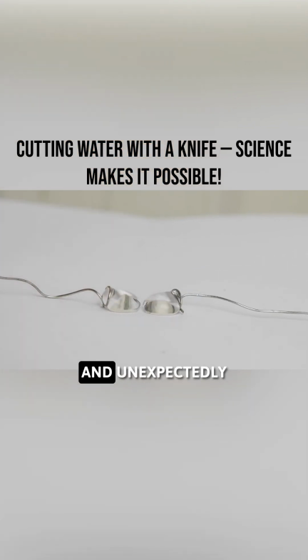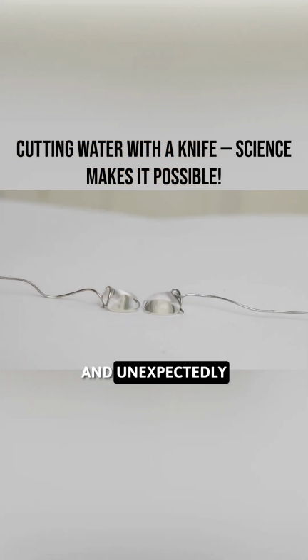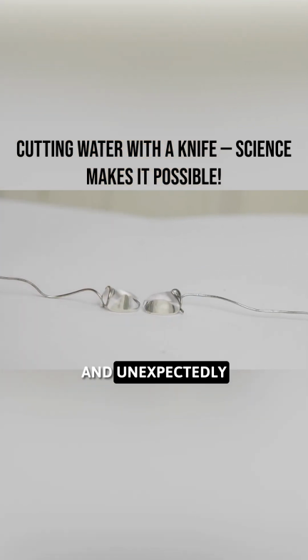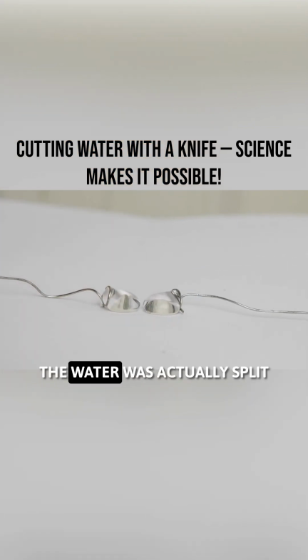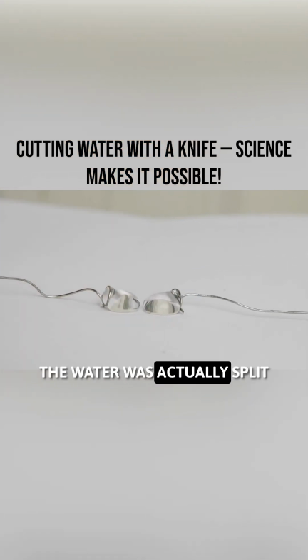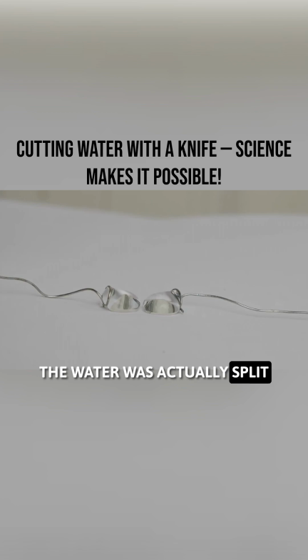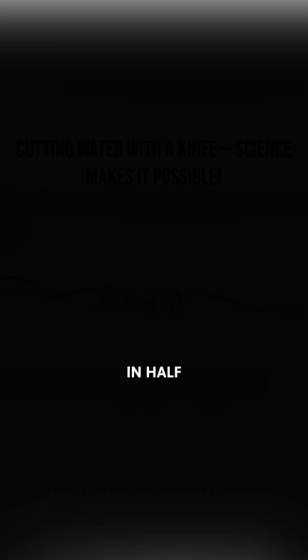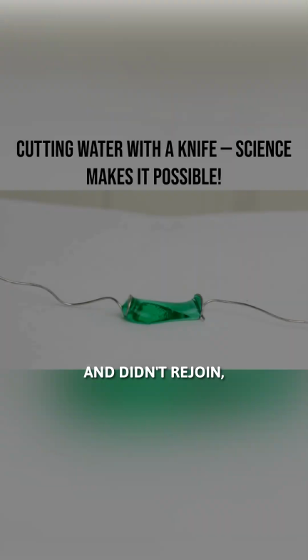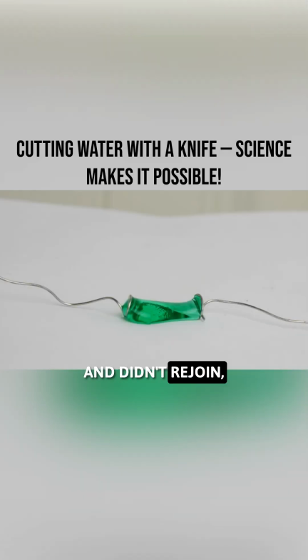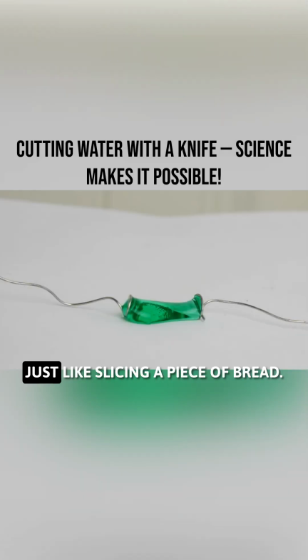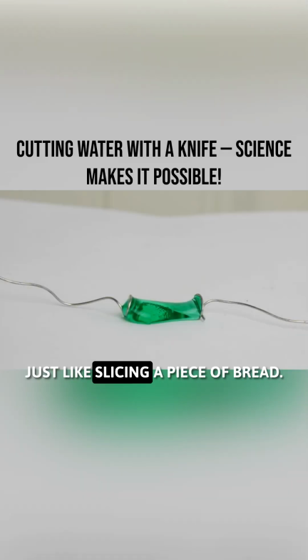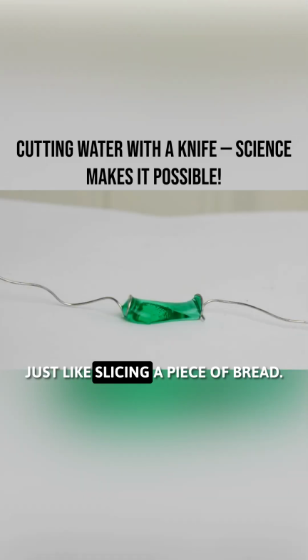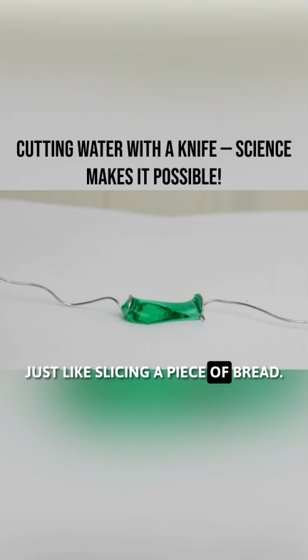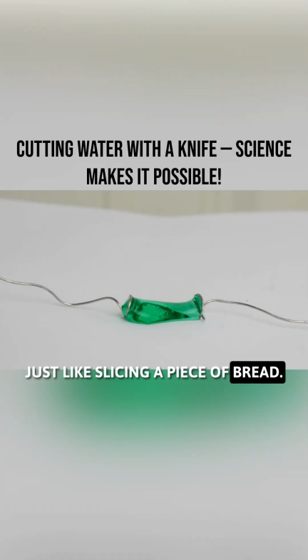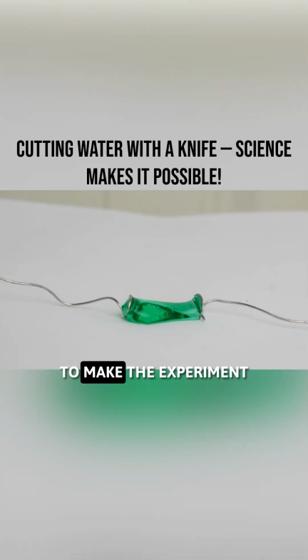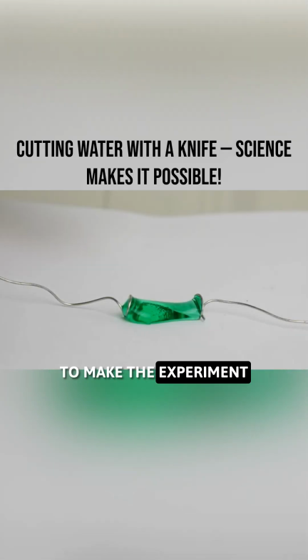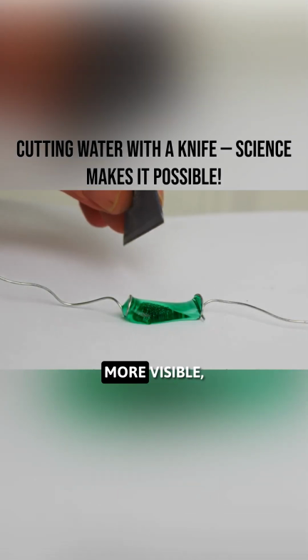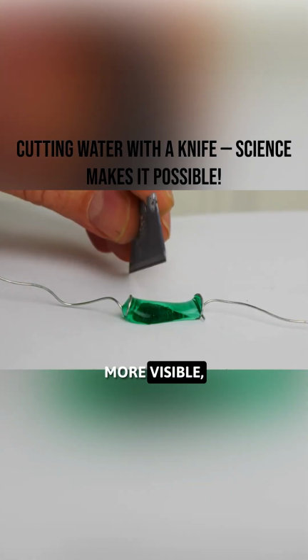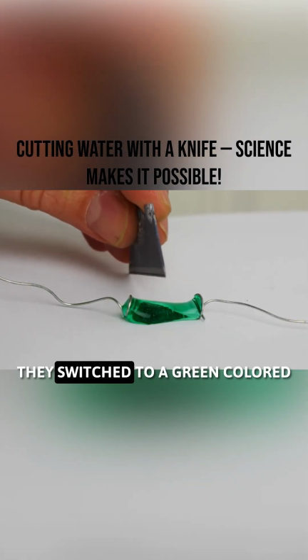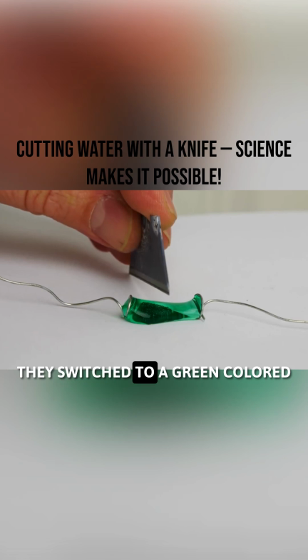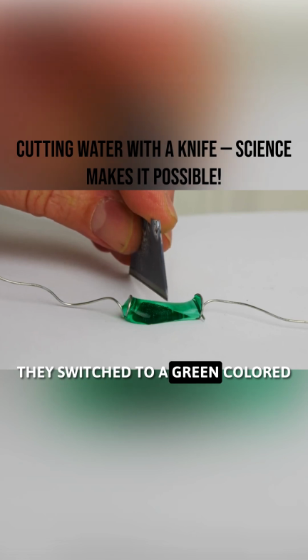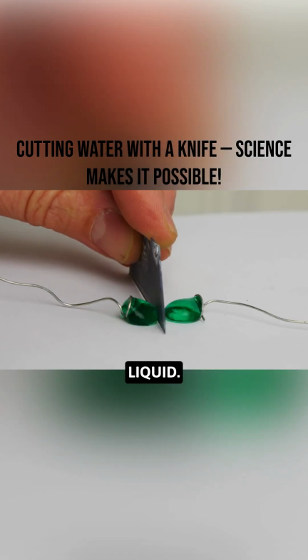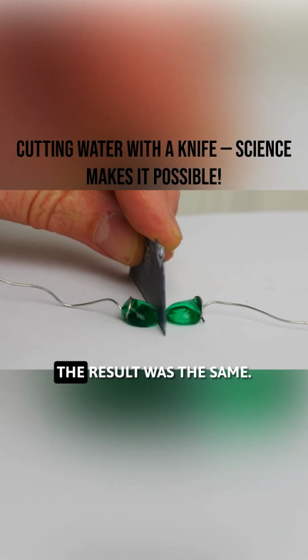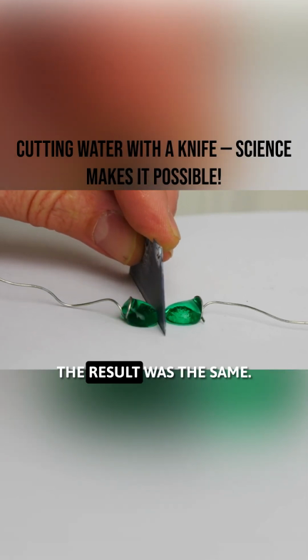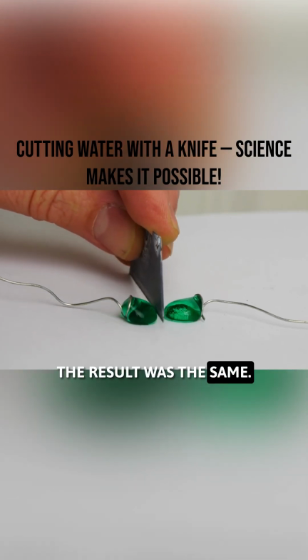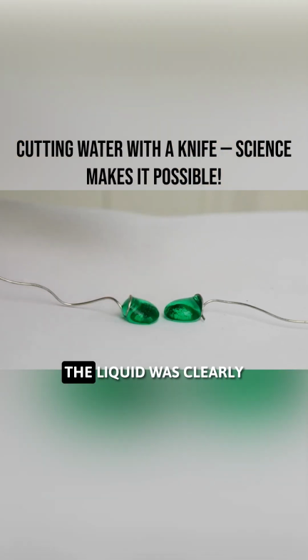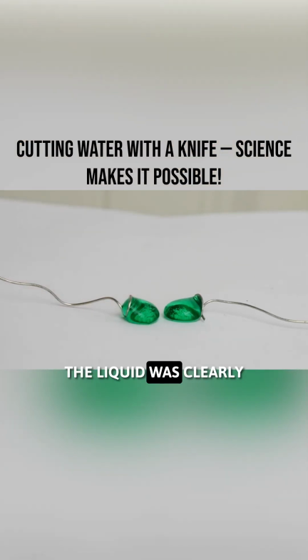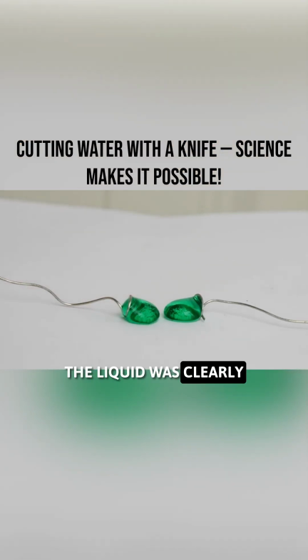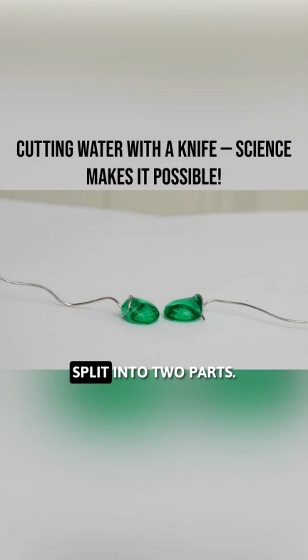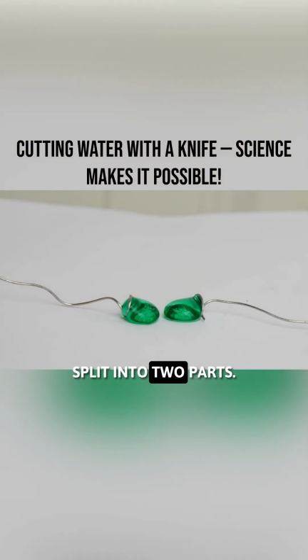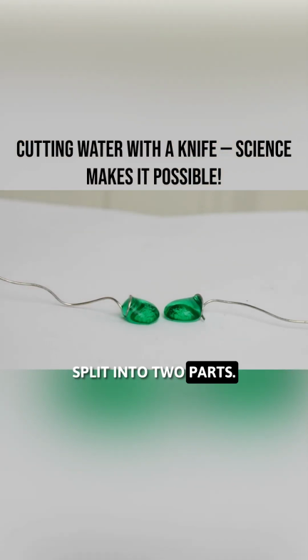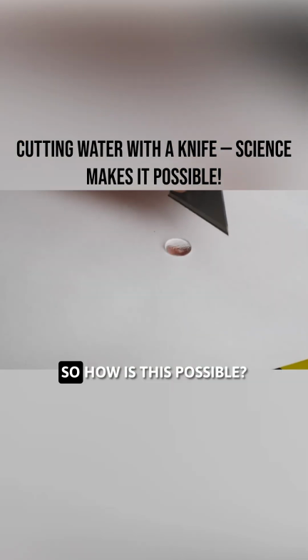Unexpectedly, the water was actually split in half and didn't rejoin, just like slicing a piece of bread. To make the experiment more visible, they switched to a green-colored liquid. The result was the same — the liquid was clearly split into two parts.